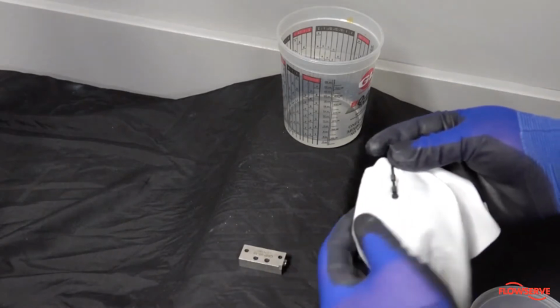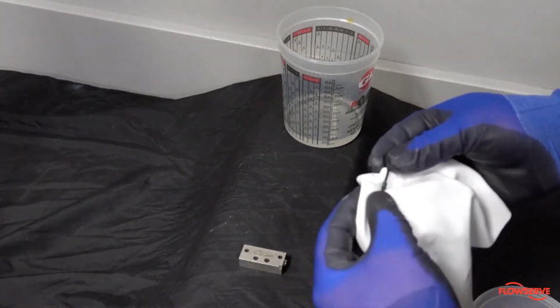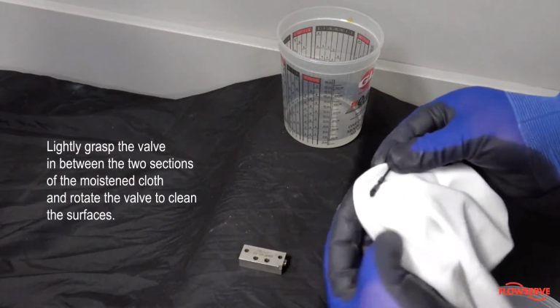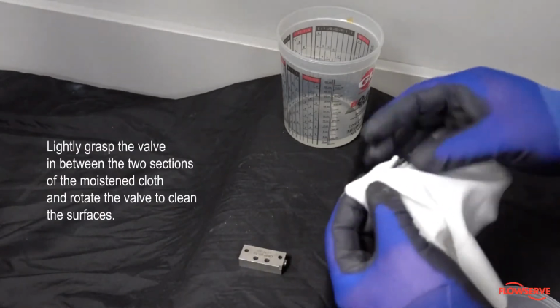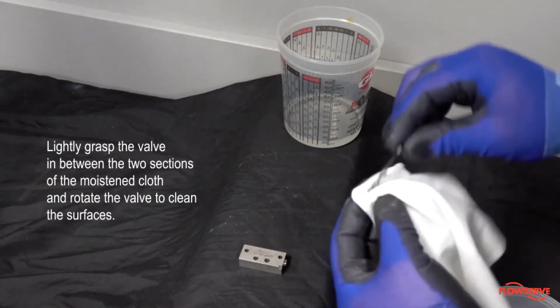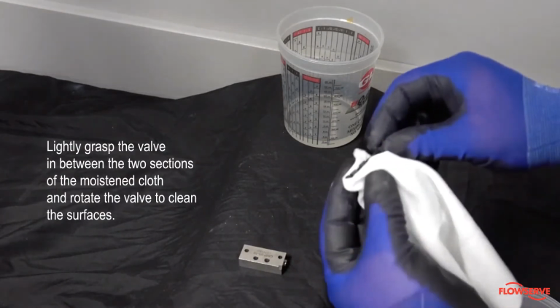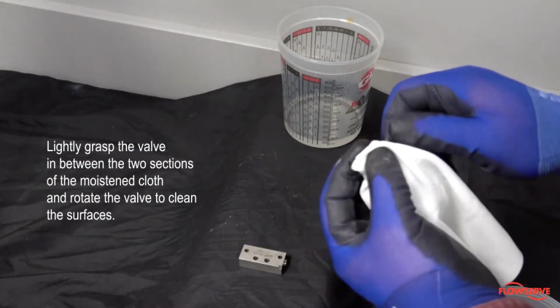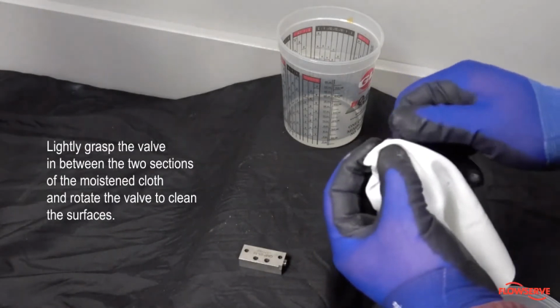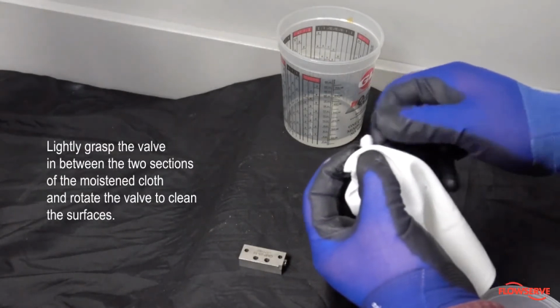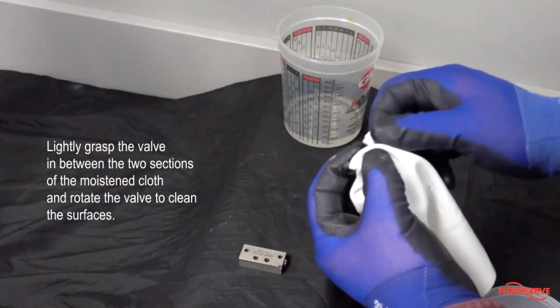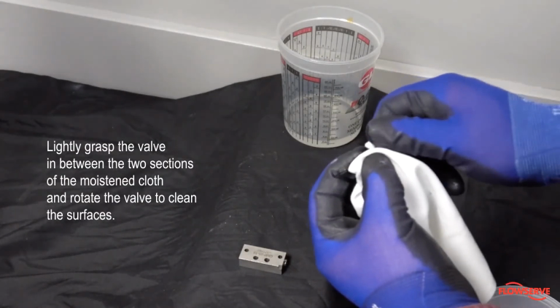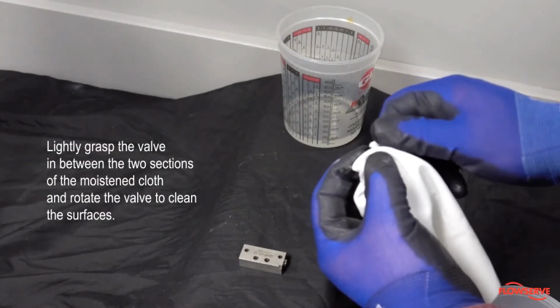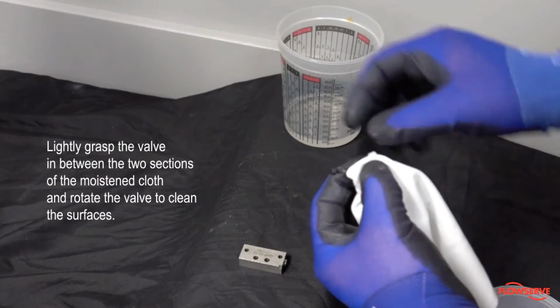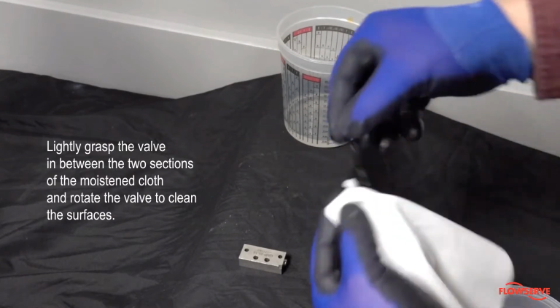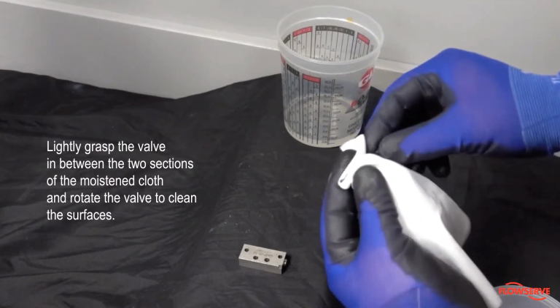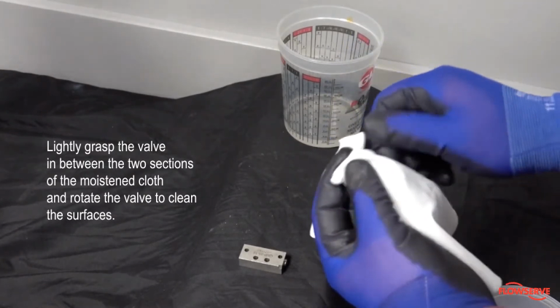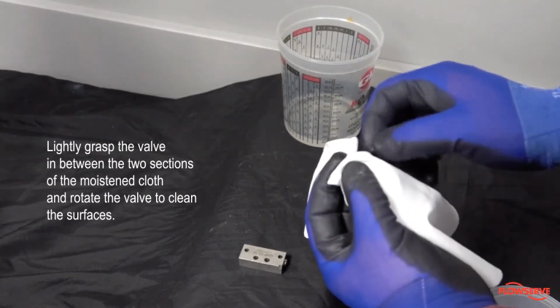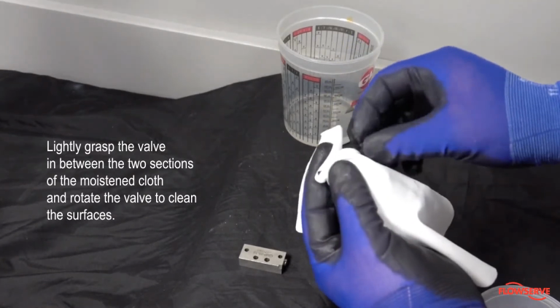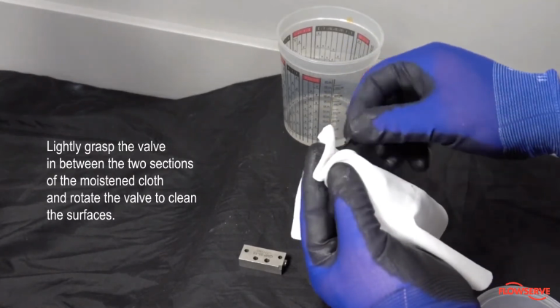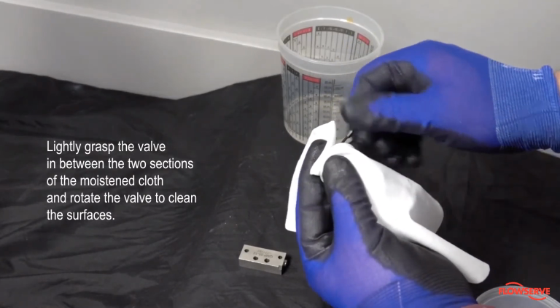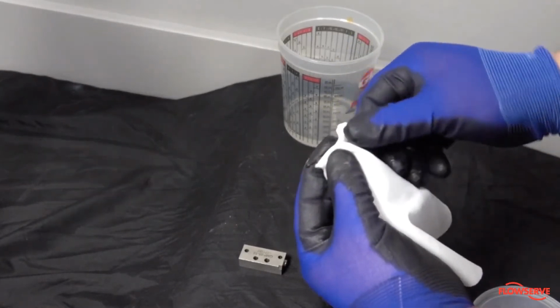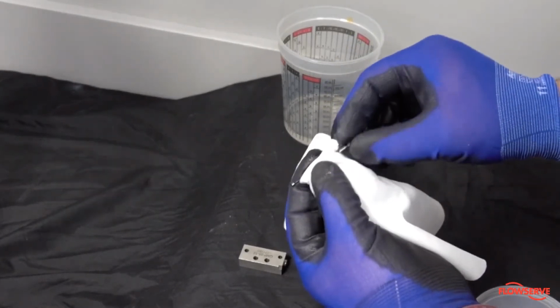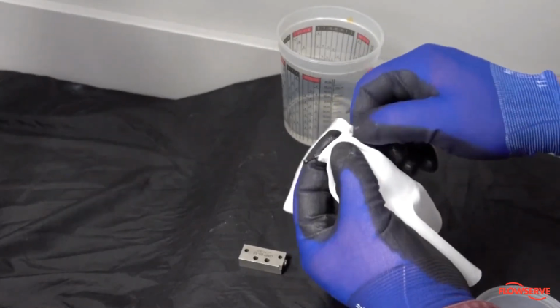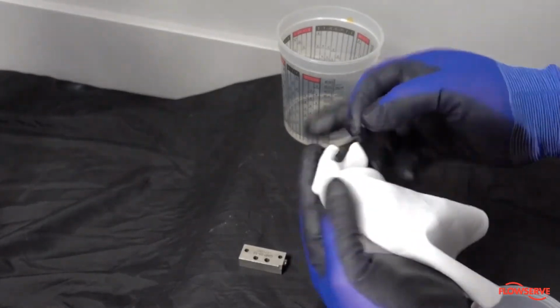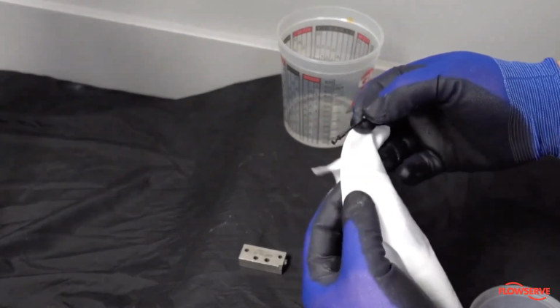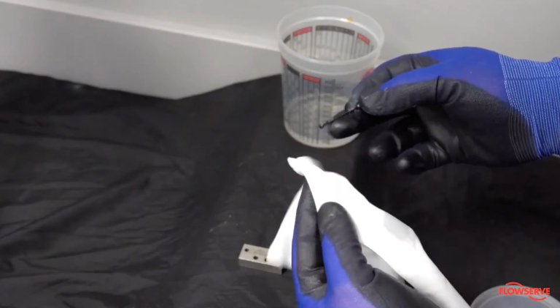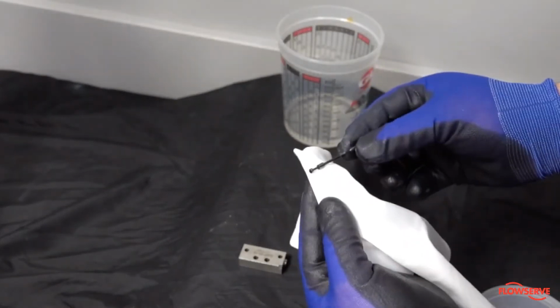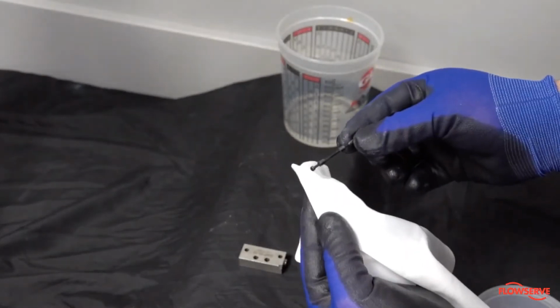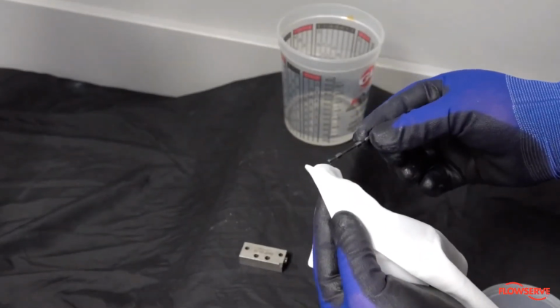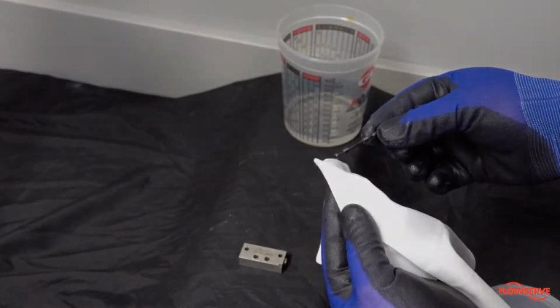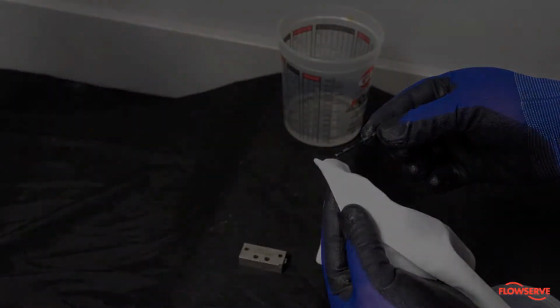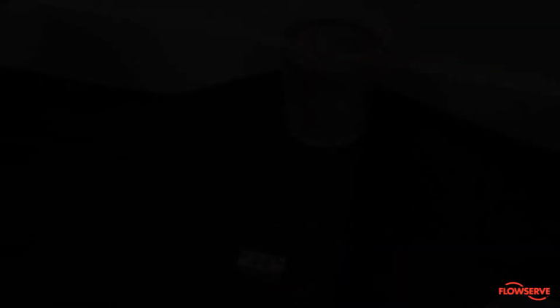Next, lightly grasp the valve in between the two sections of the moistened cloth and rotate the valve to clean the surfaces. Gently continue to clean until all surfaces have been covered by the cloth.